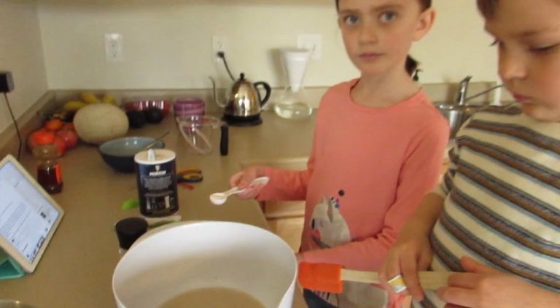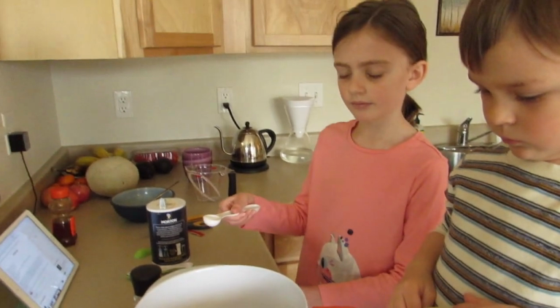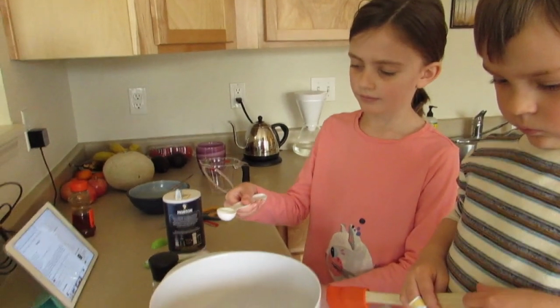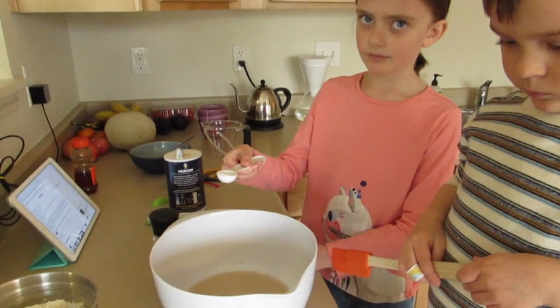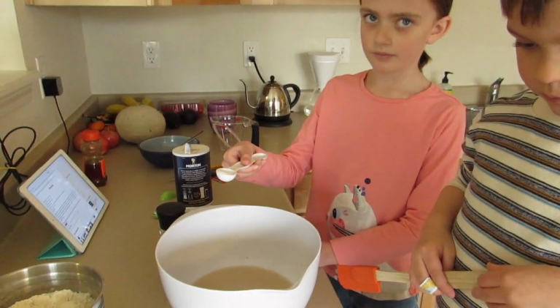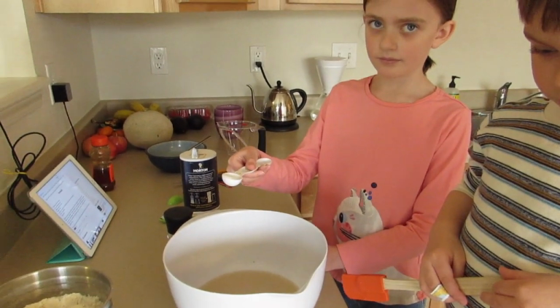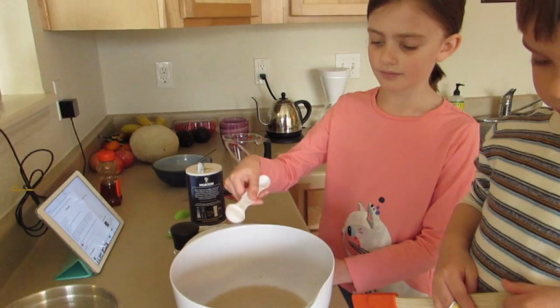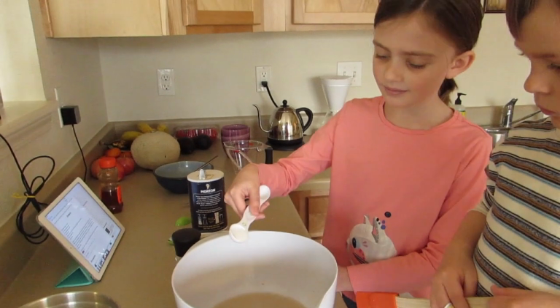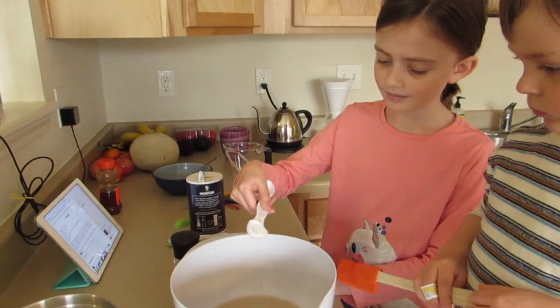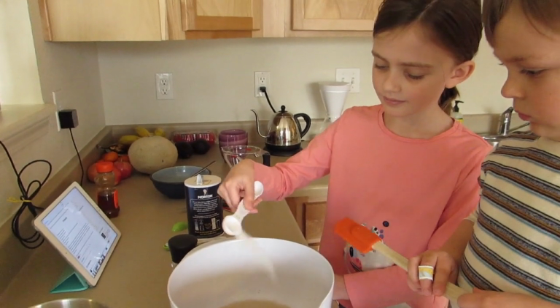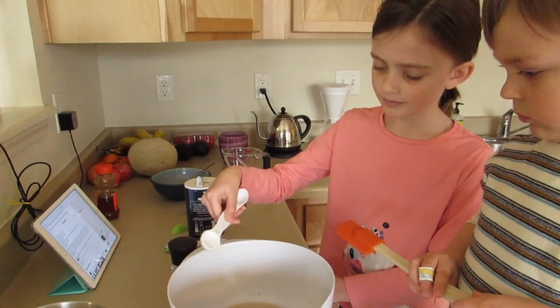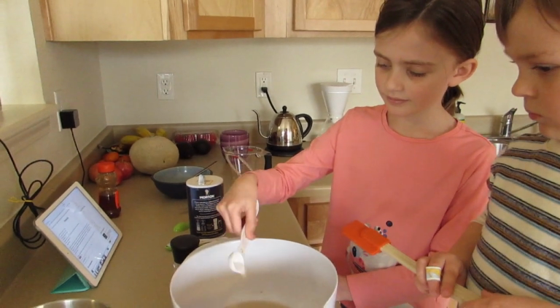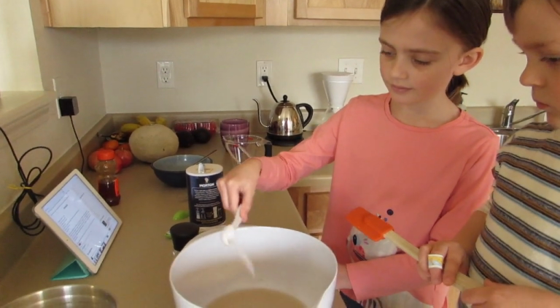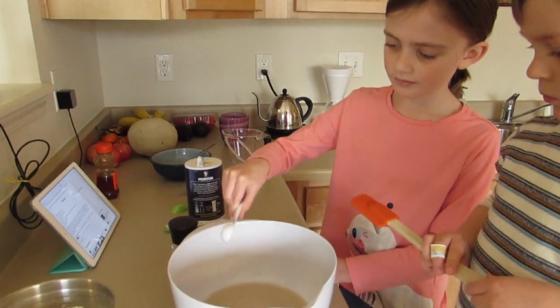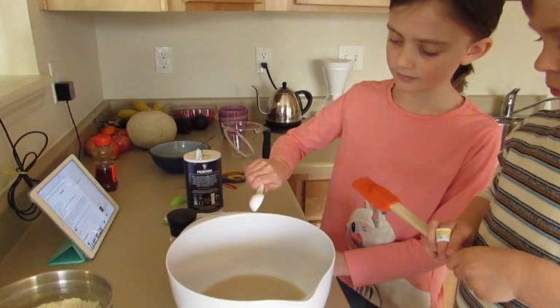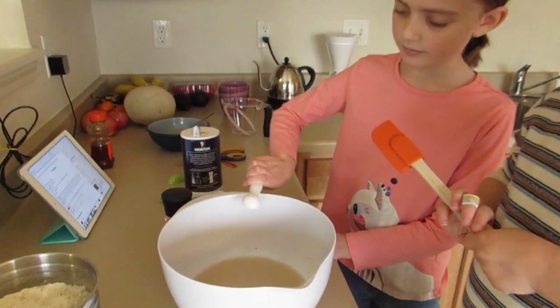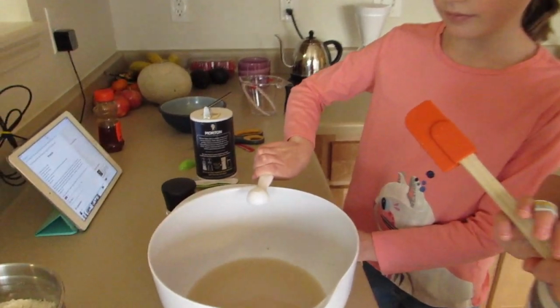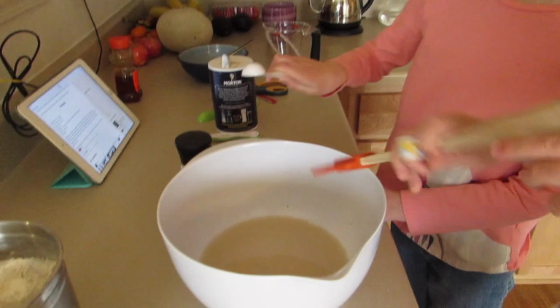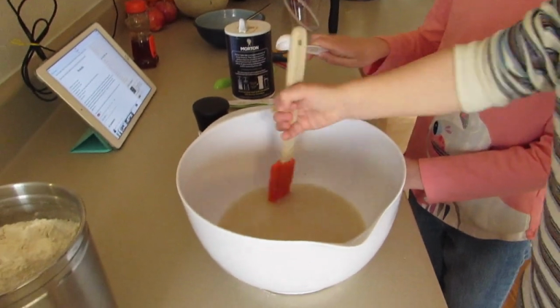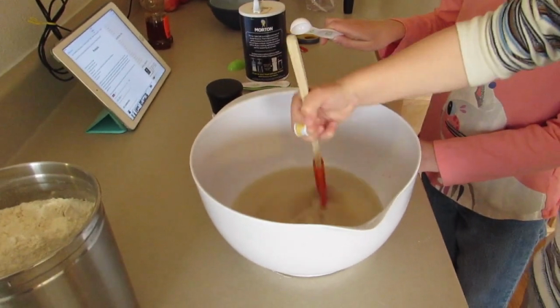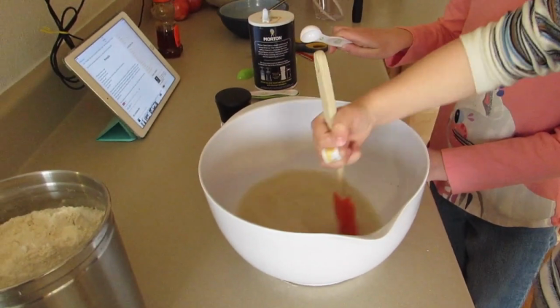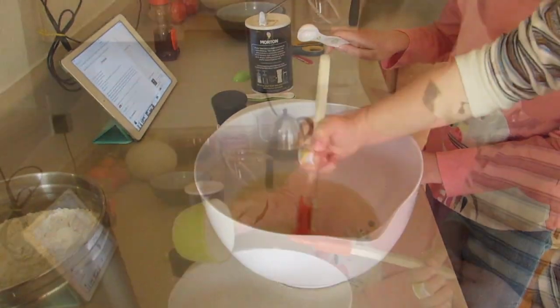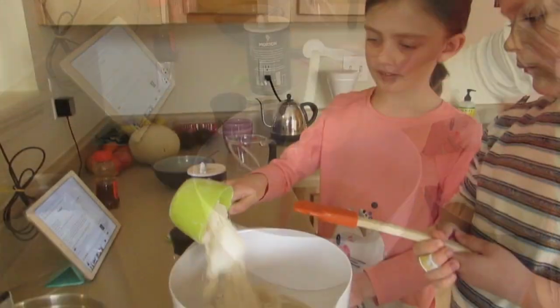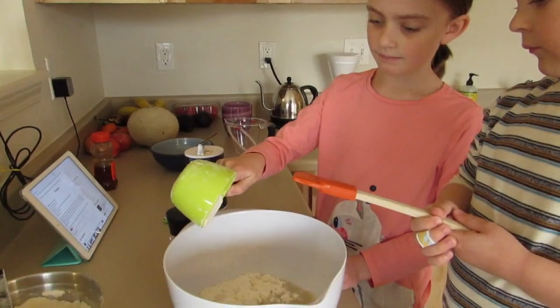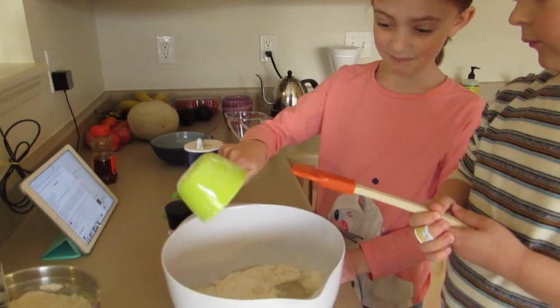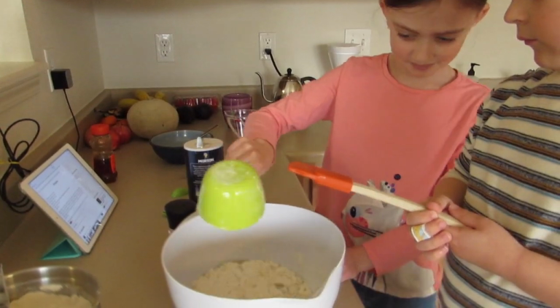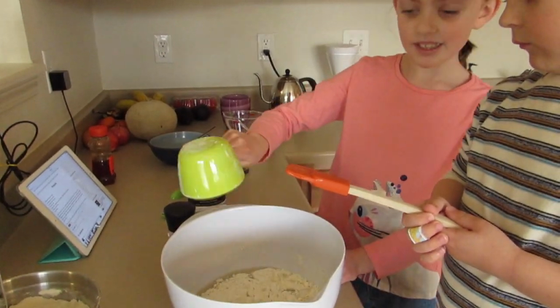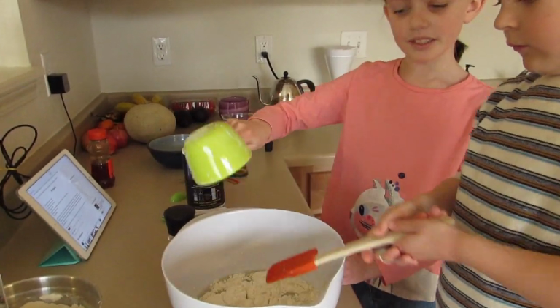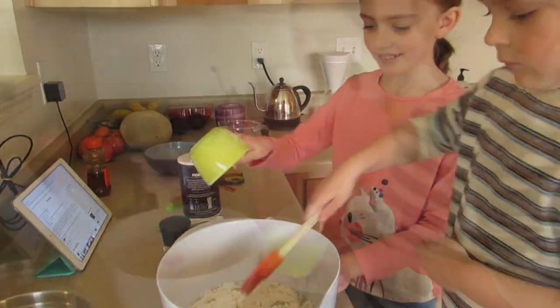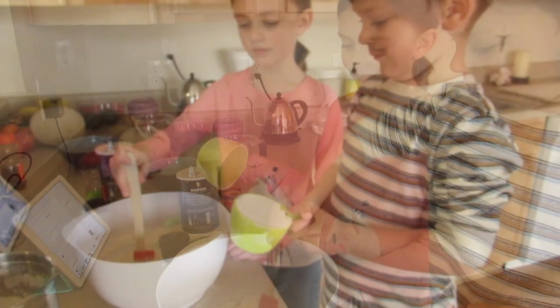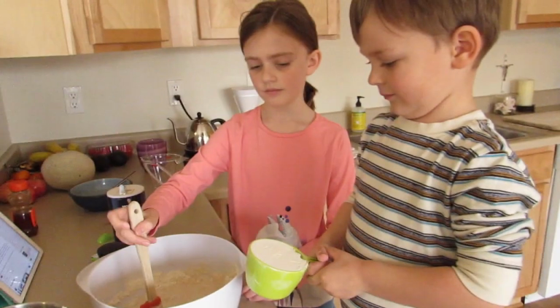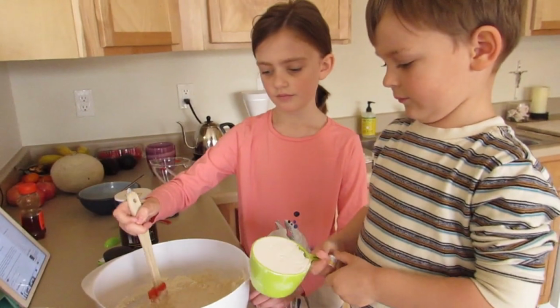Chloe's going to add in a teaspoon of salt. Stir that in. Now we're going to add the flour — blend that in. Okay Neal, your turn to add flour.